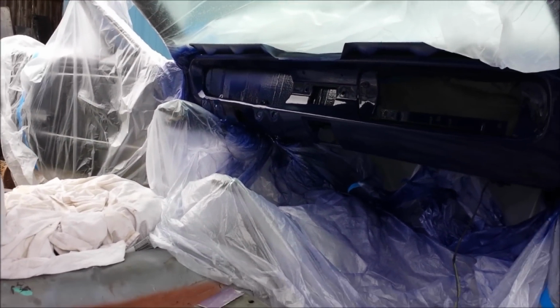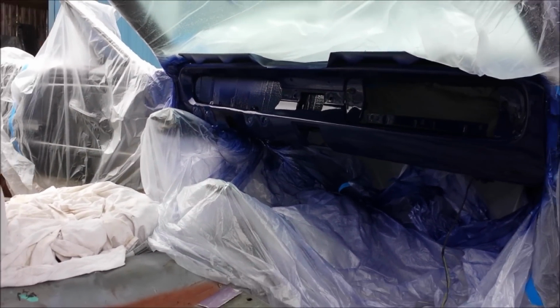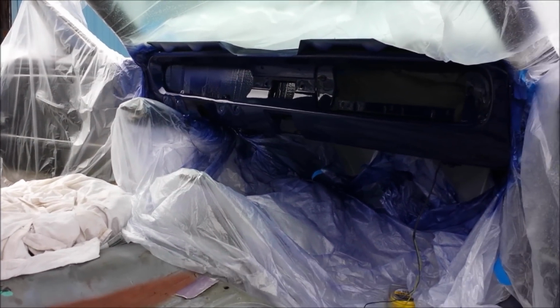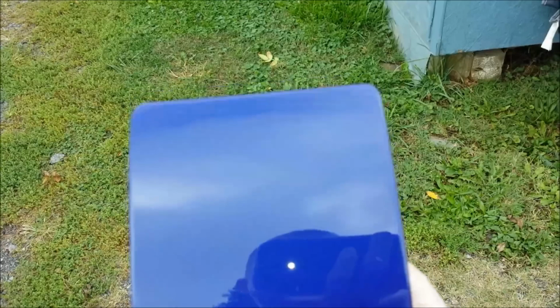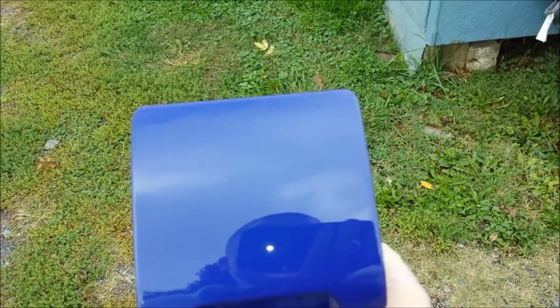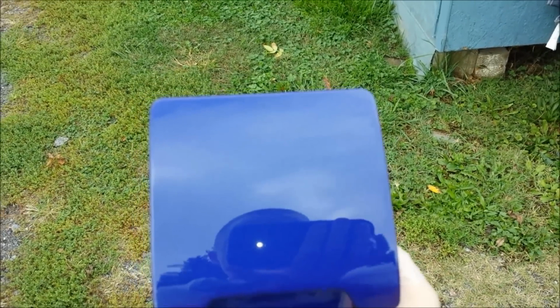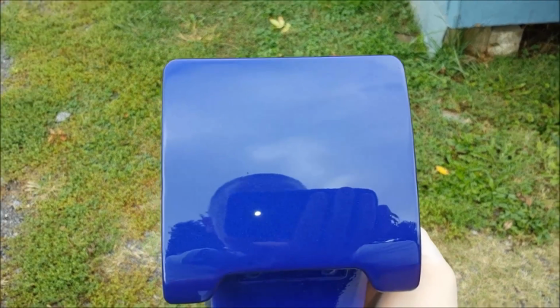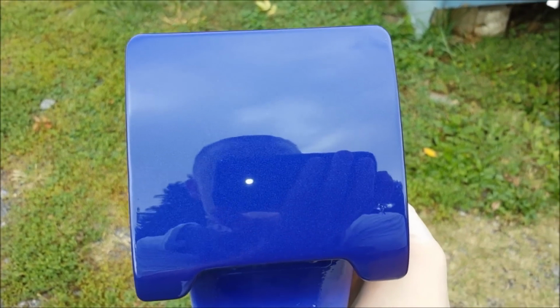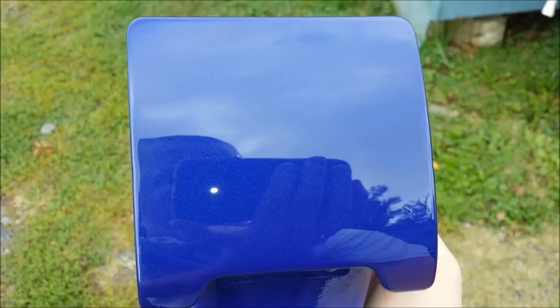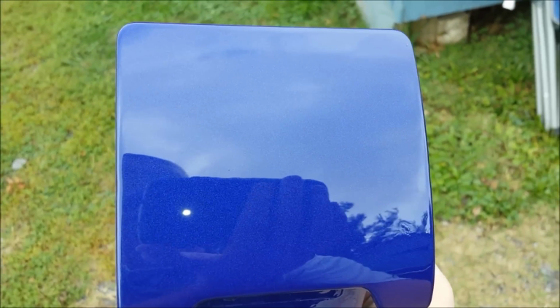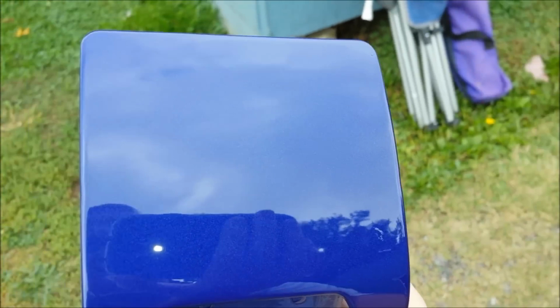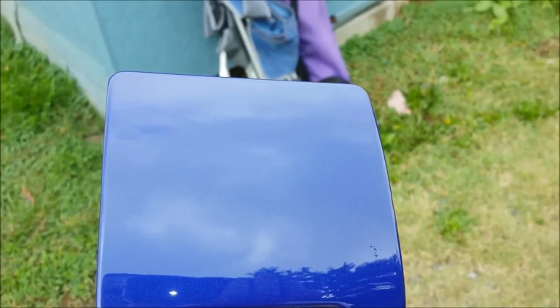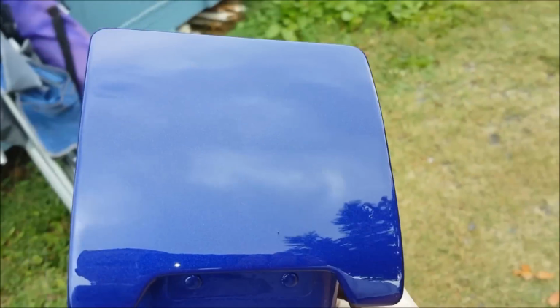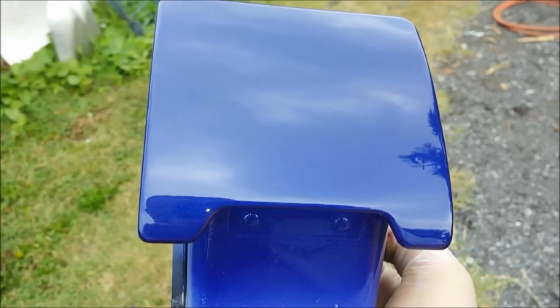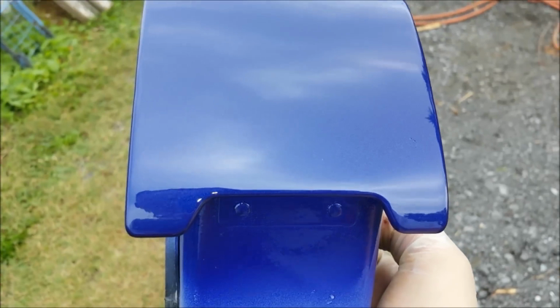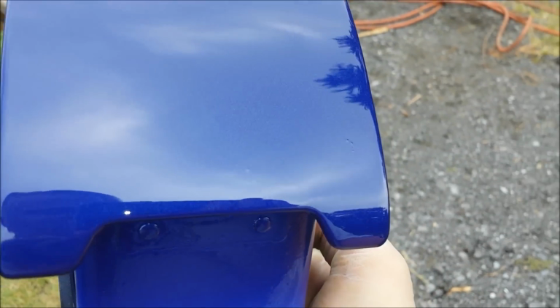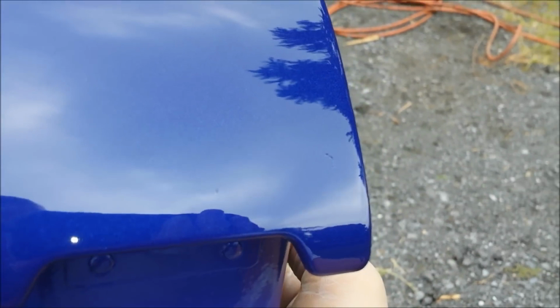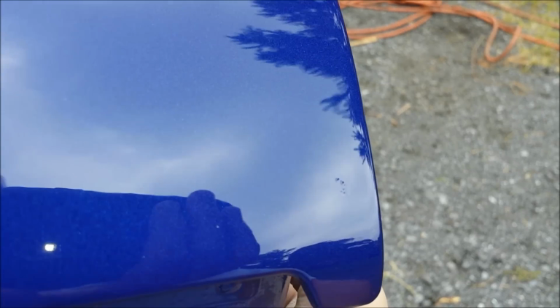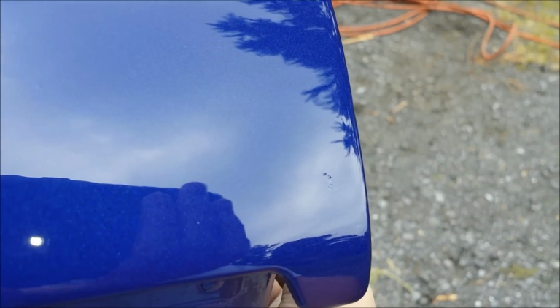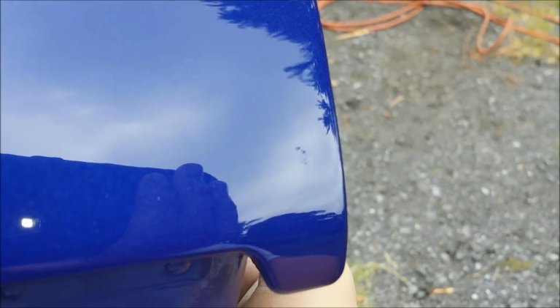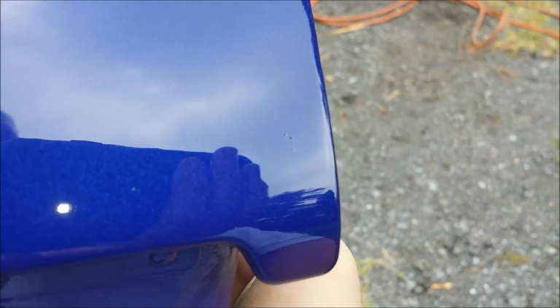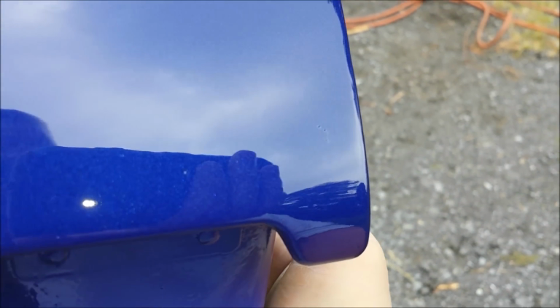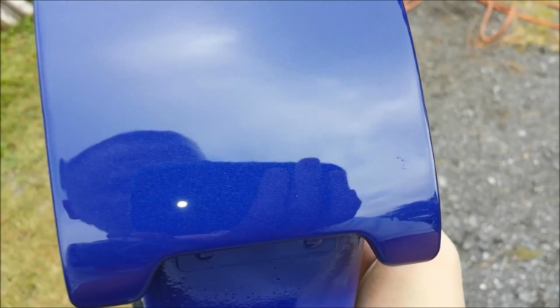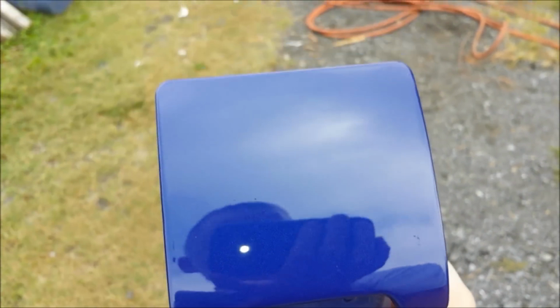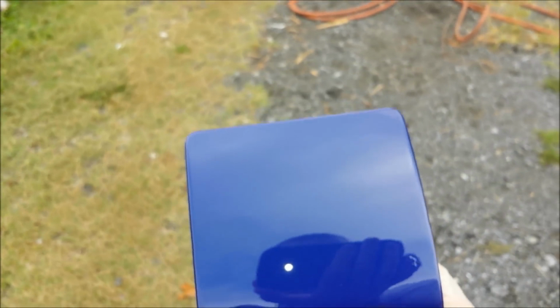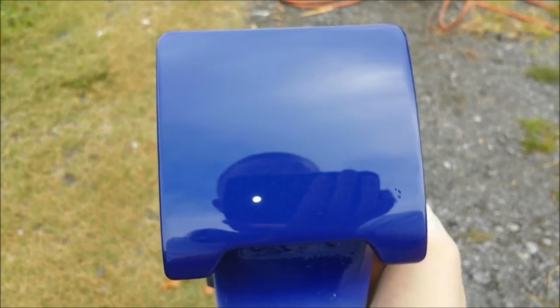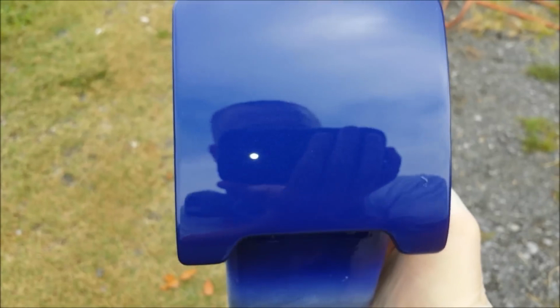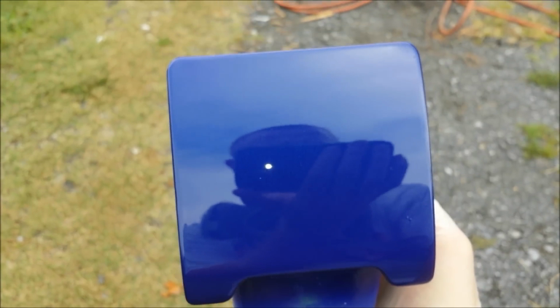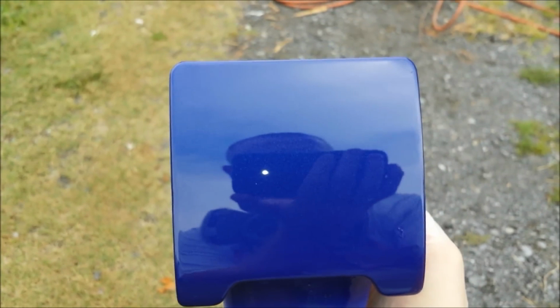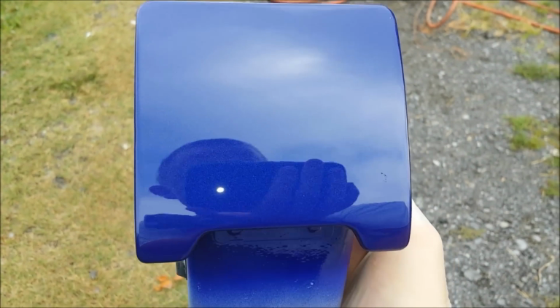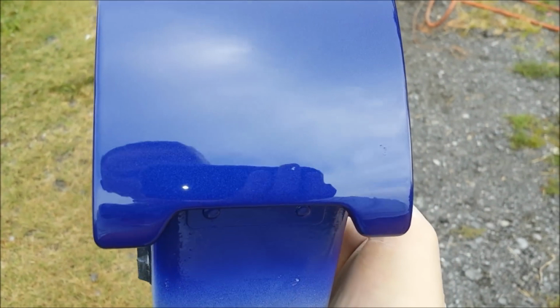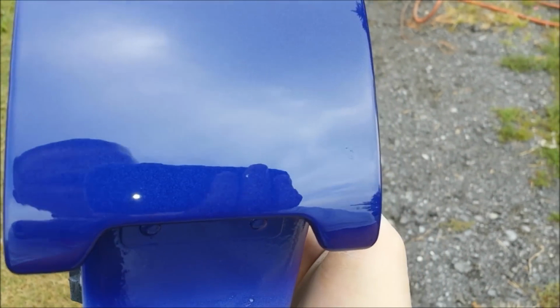Thanks guys! Bringing you back for this — out in the sunlight. Yeah, I got a piece of hair in it right there, but you know what, I'm doing this in my garage so that's expected, right?